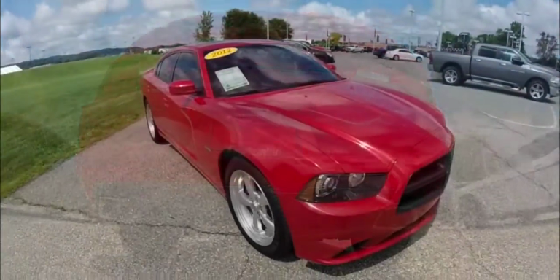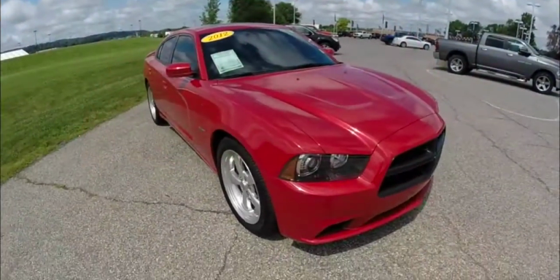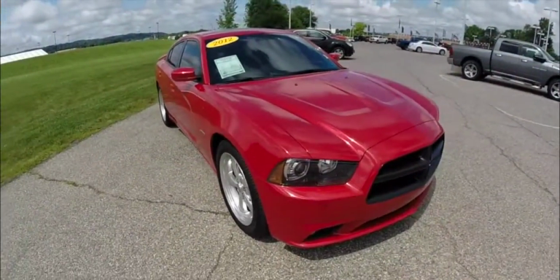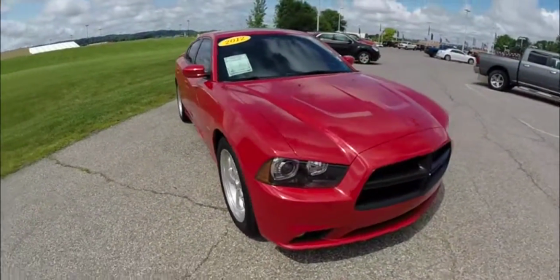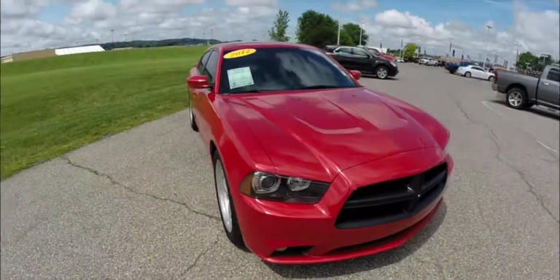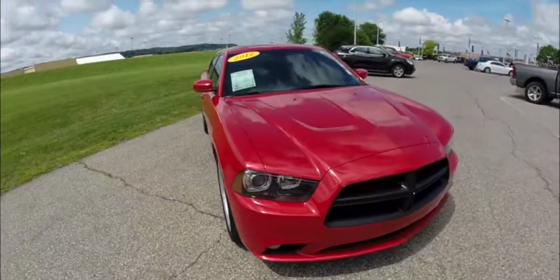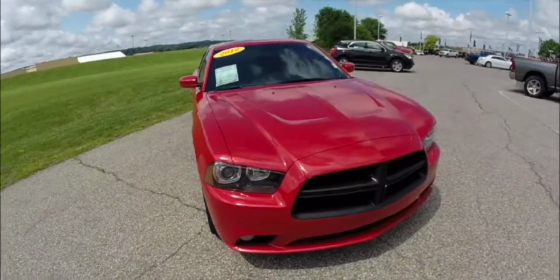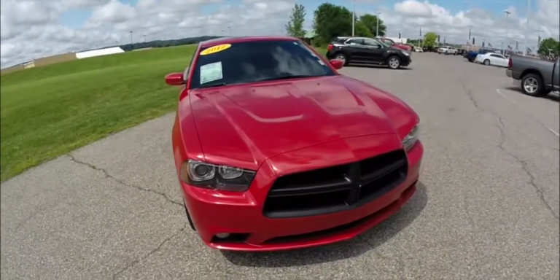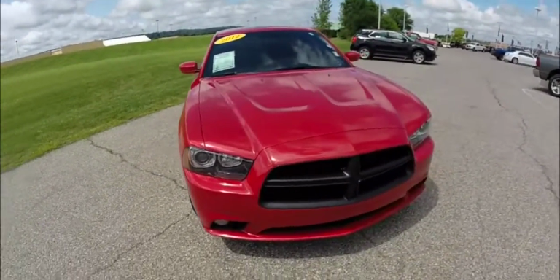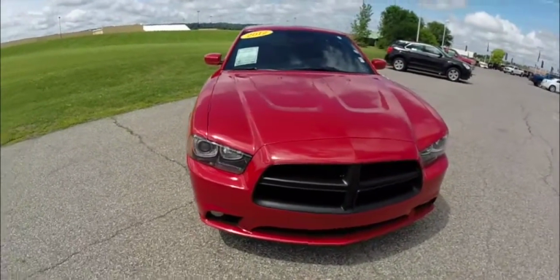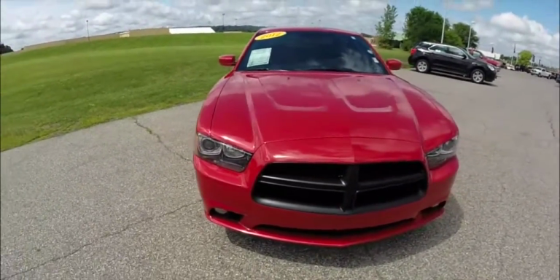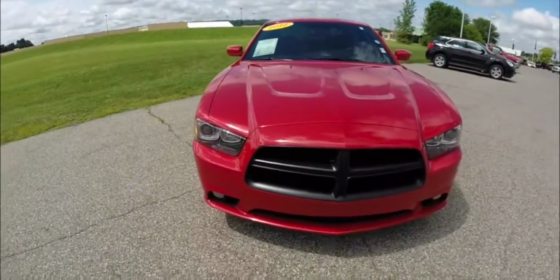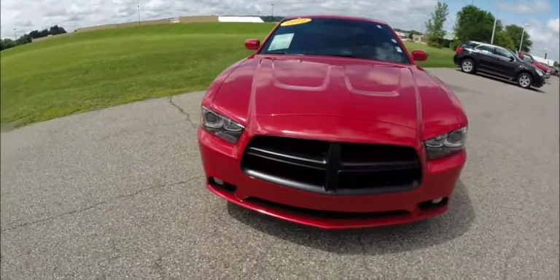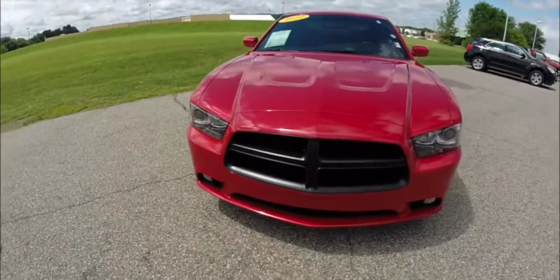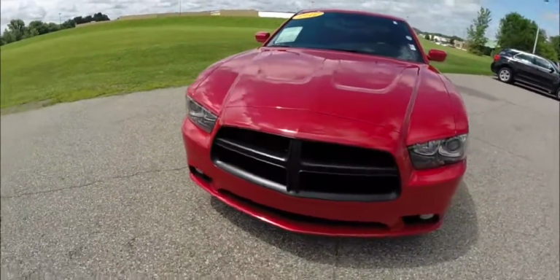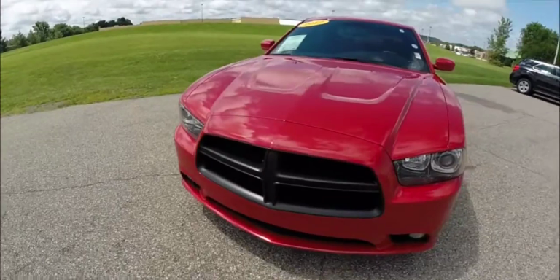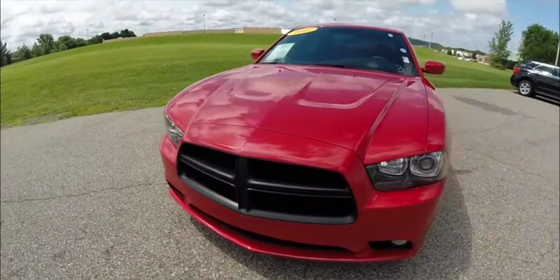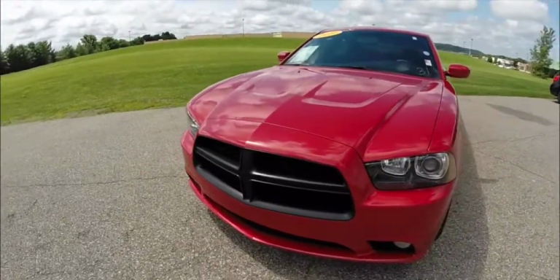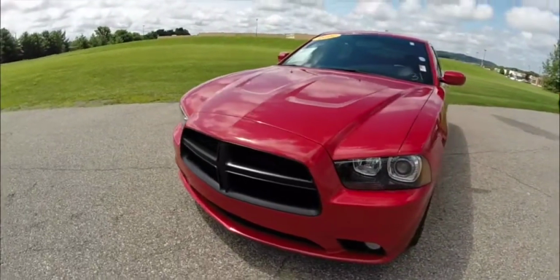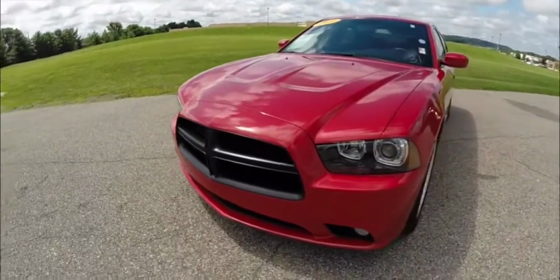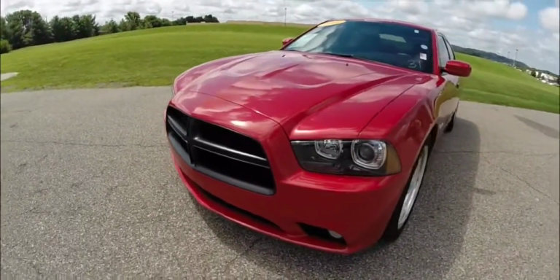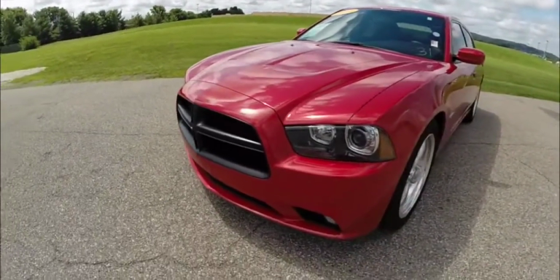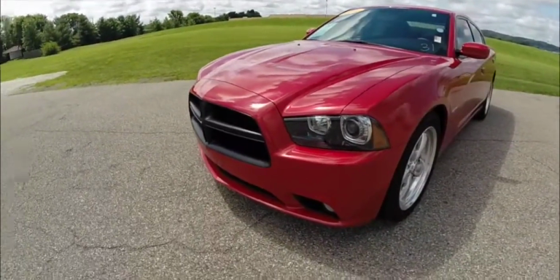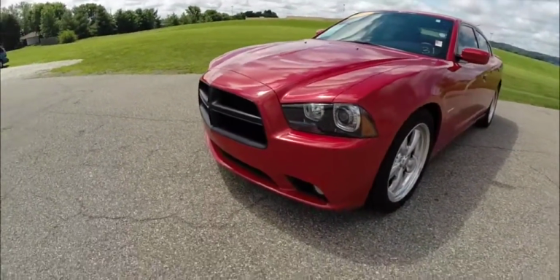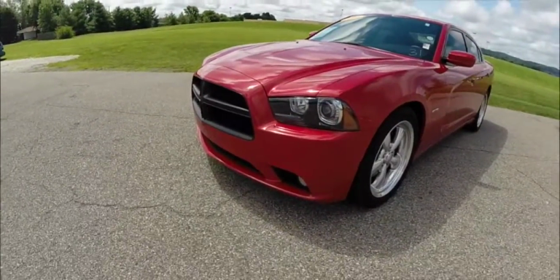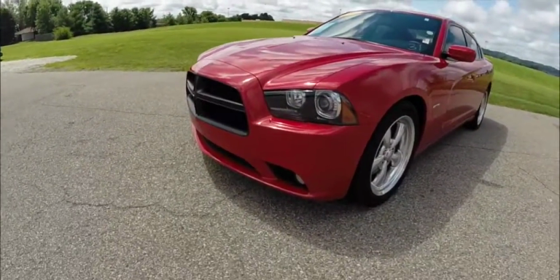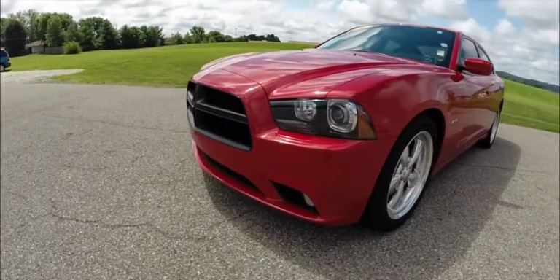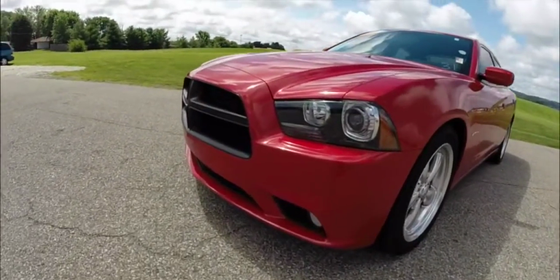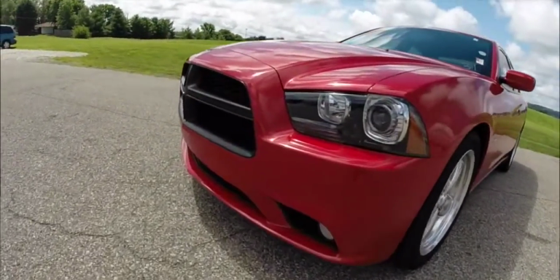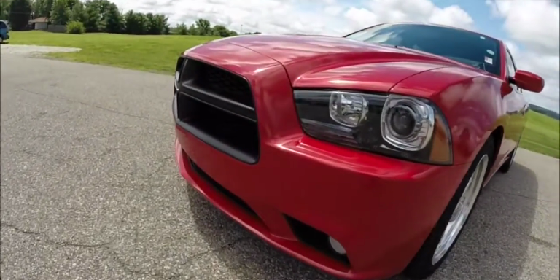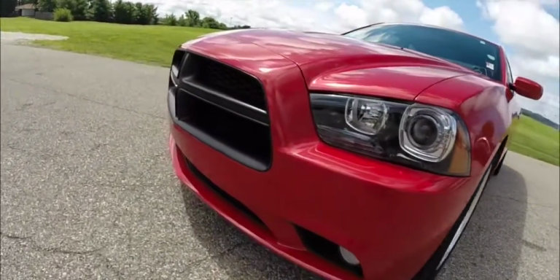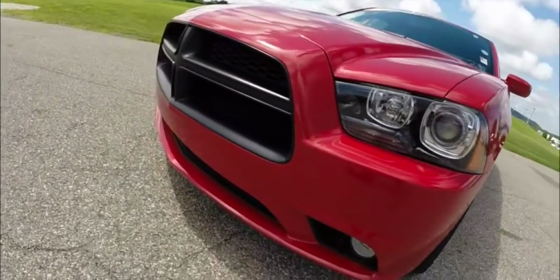Hello everyone. Today we're going to take a quick walk around look at this 2012 Dodge Charger RT-MAX.